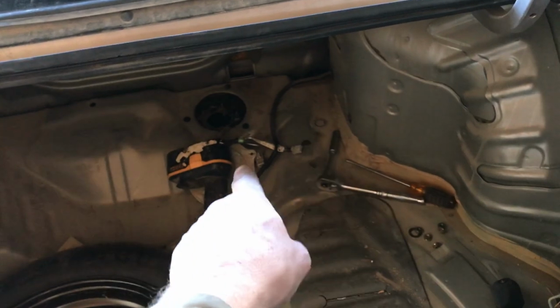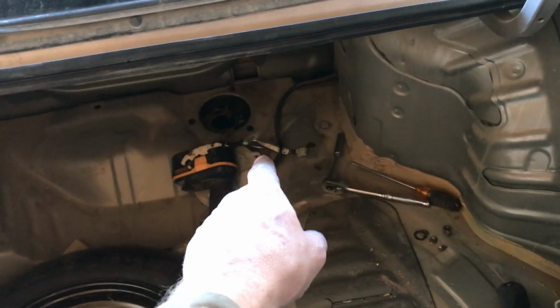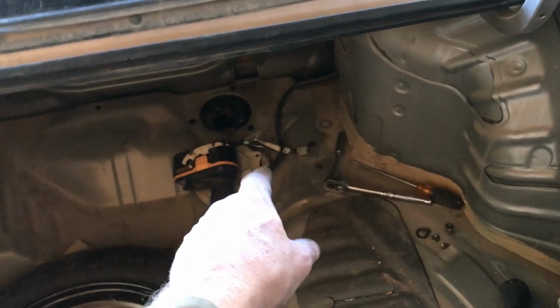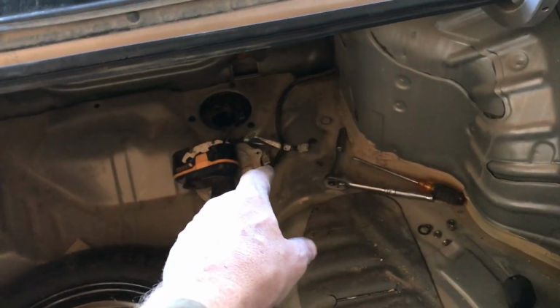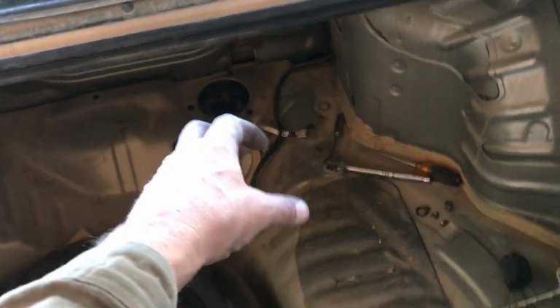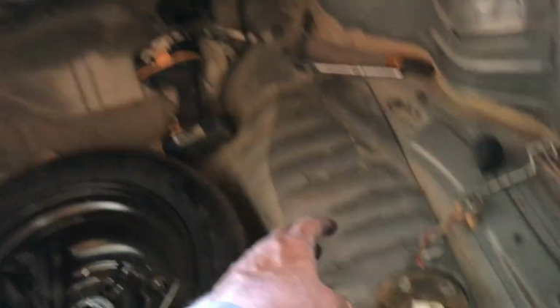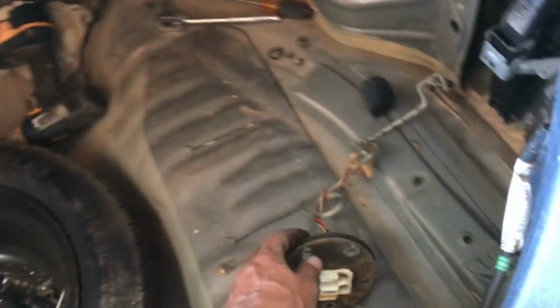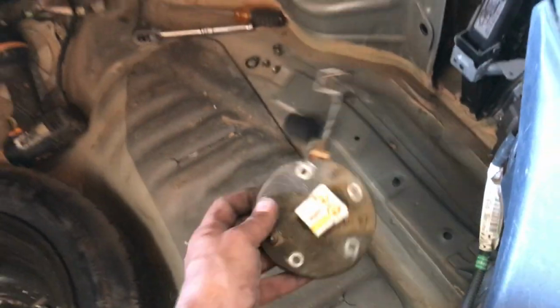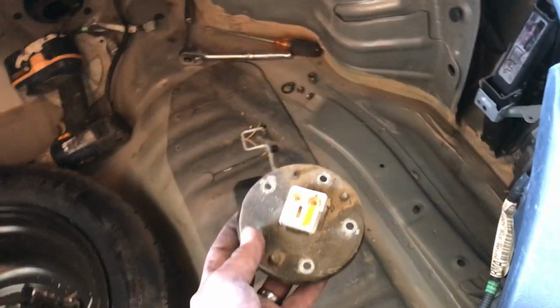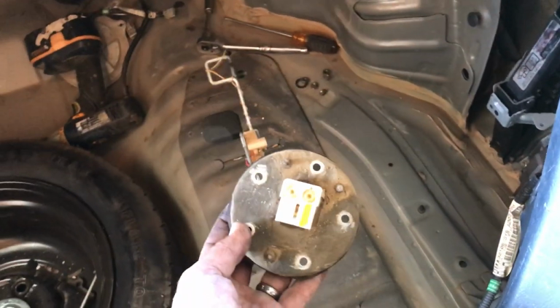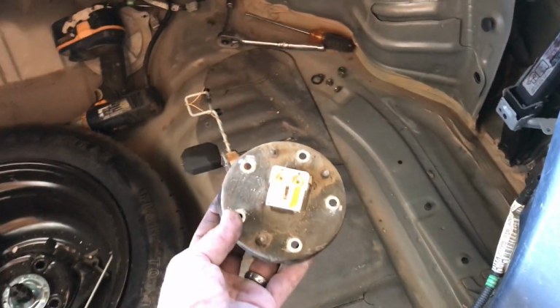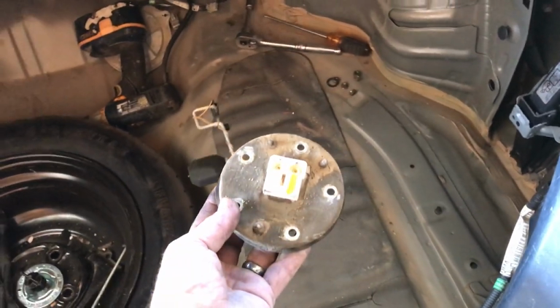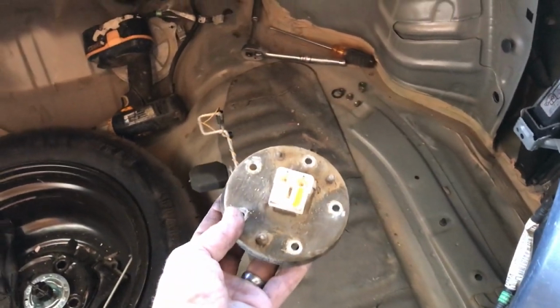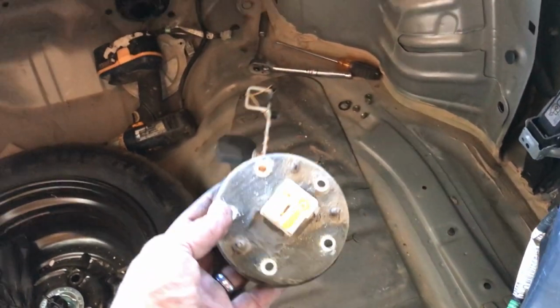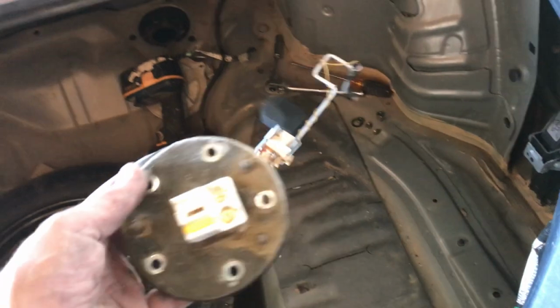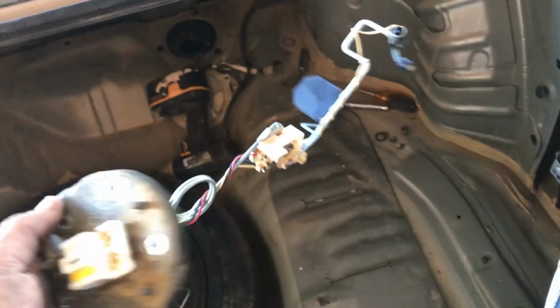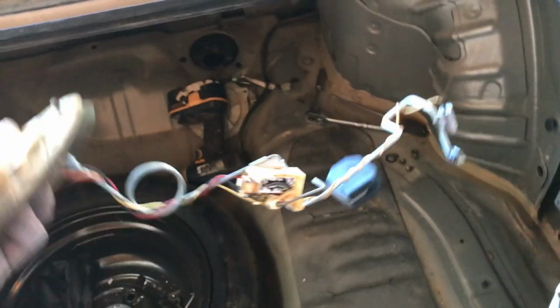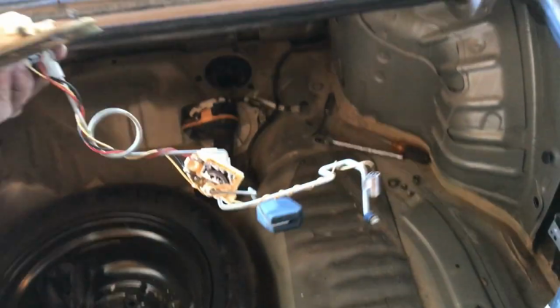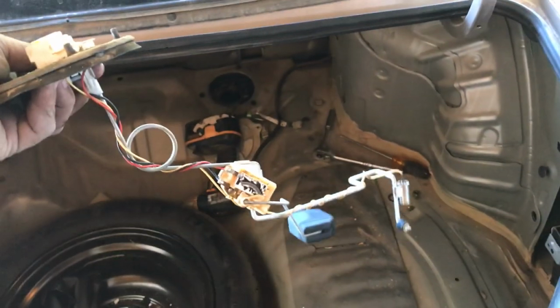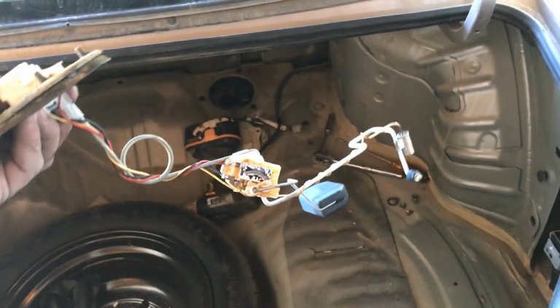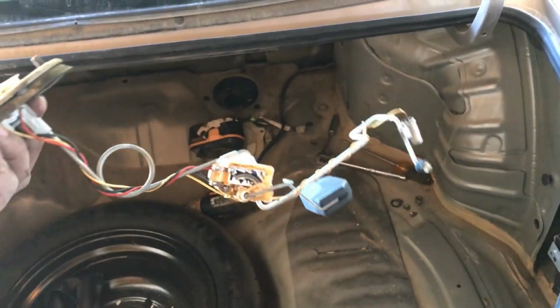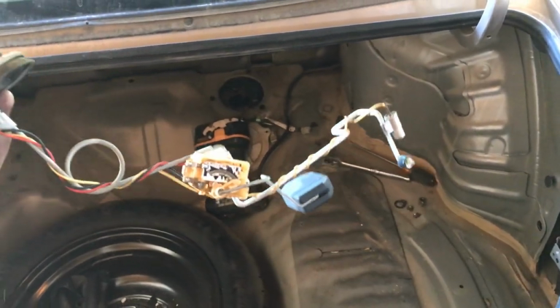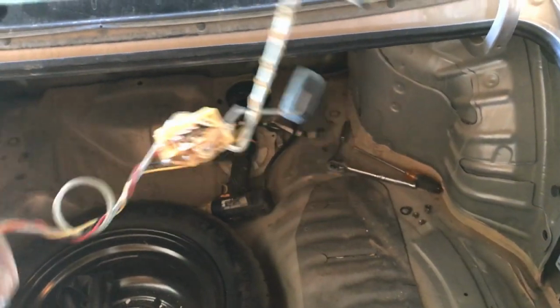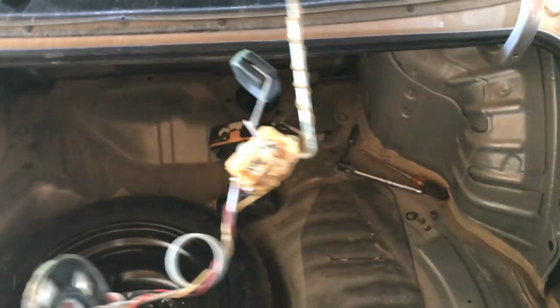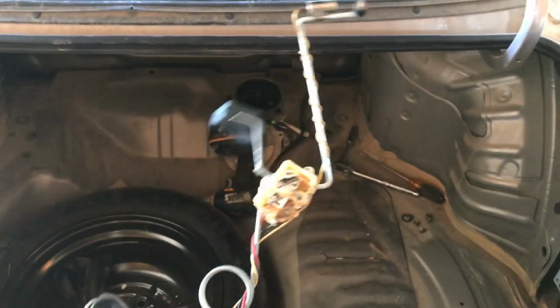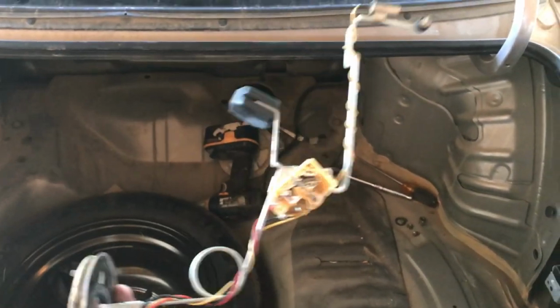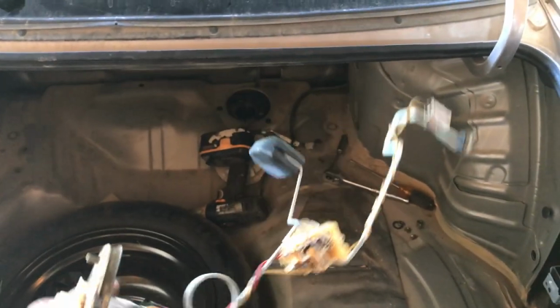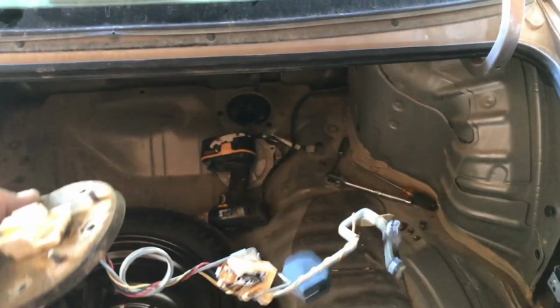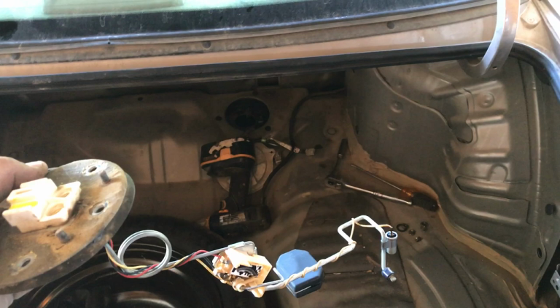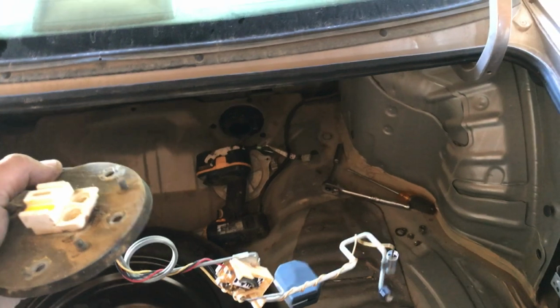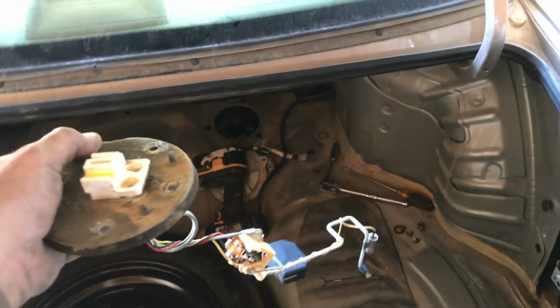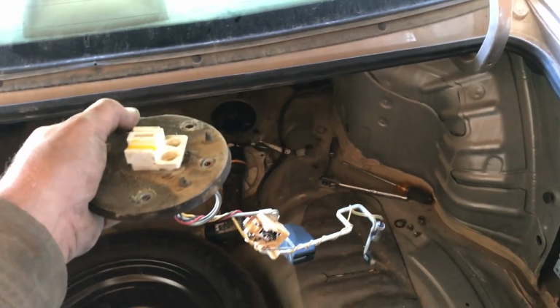So you're just going to pull that cover — three Phillips bolts, ground wire, and the clip. Then on the top of the sending unit you'll have those five 10-millimeter bolts. Pull it out and there's your sending unit.